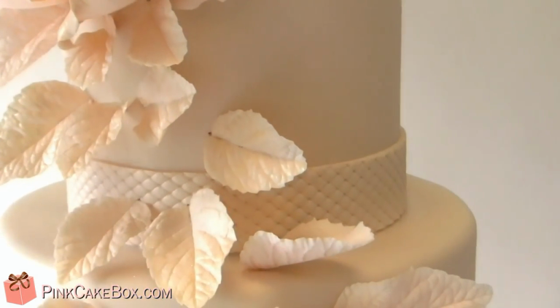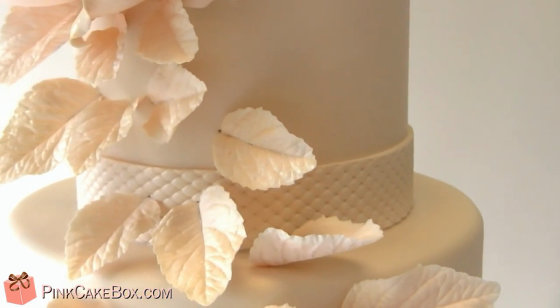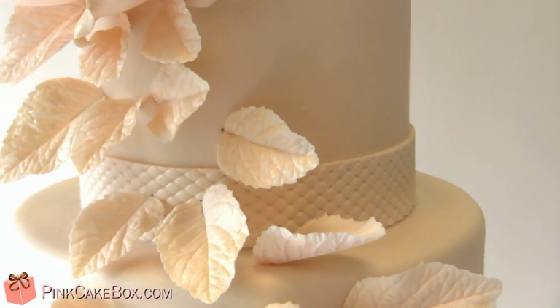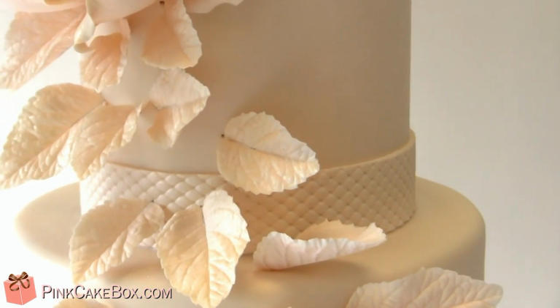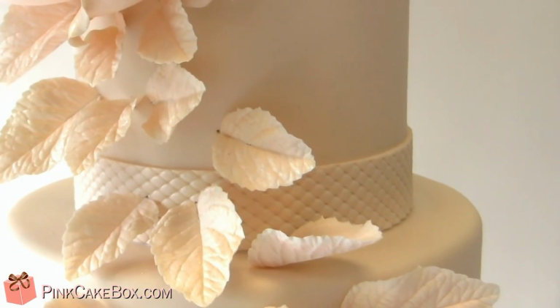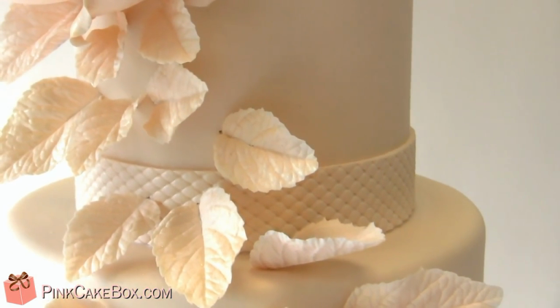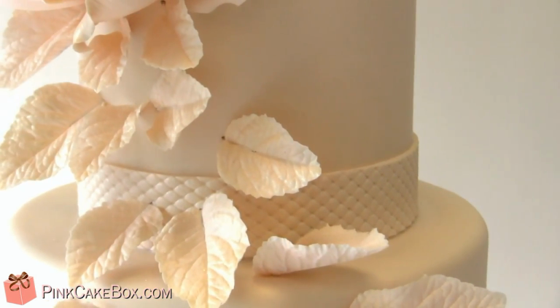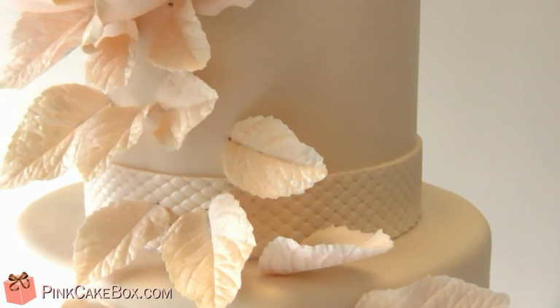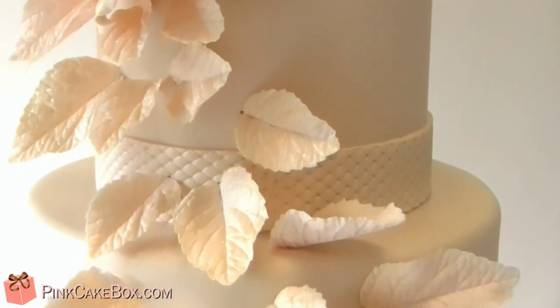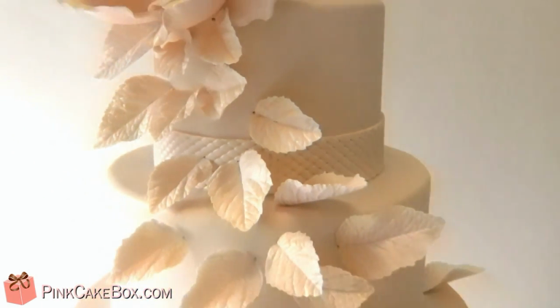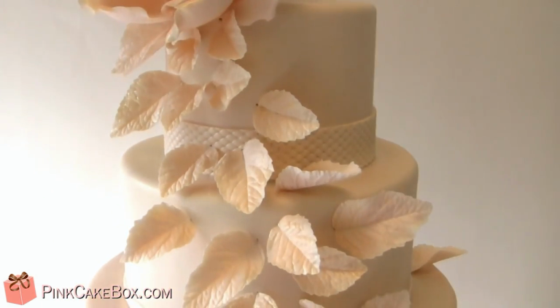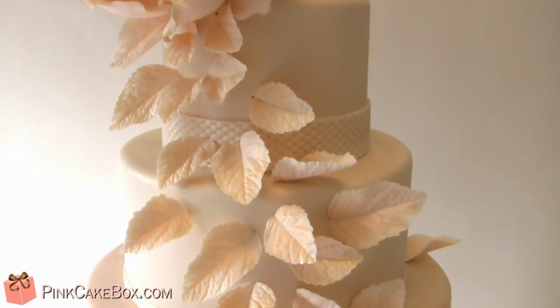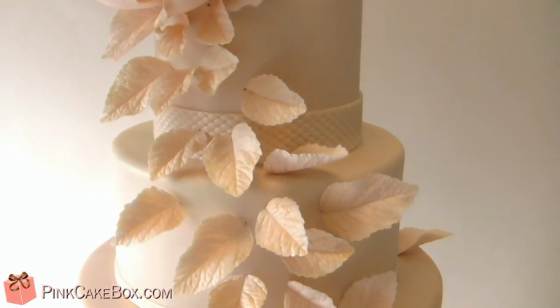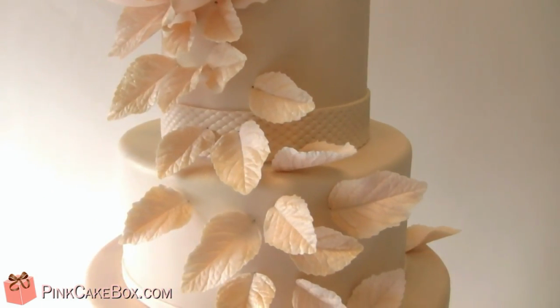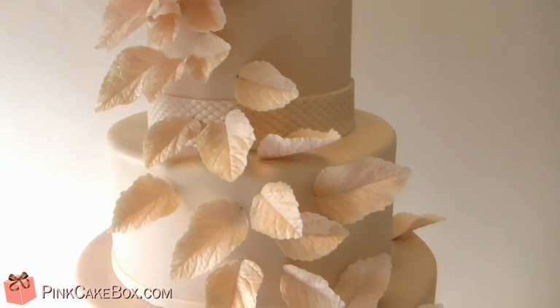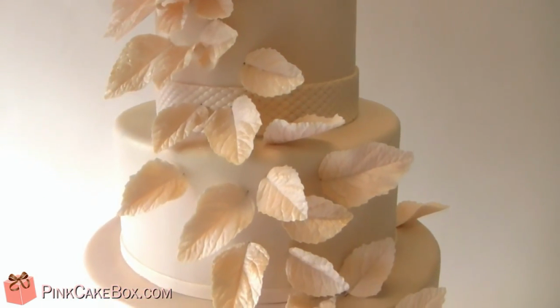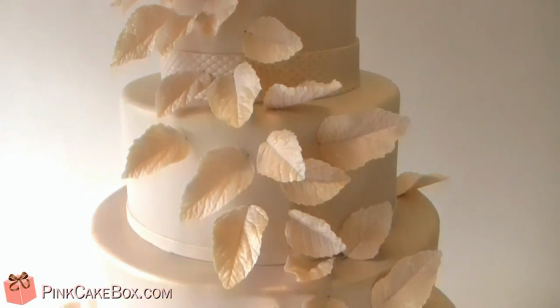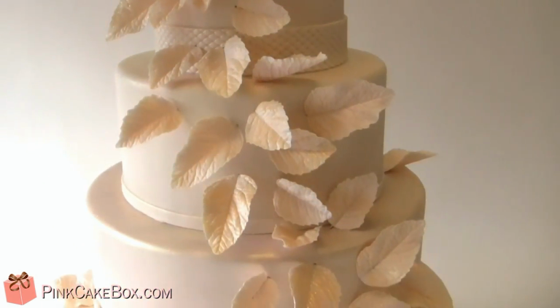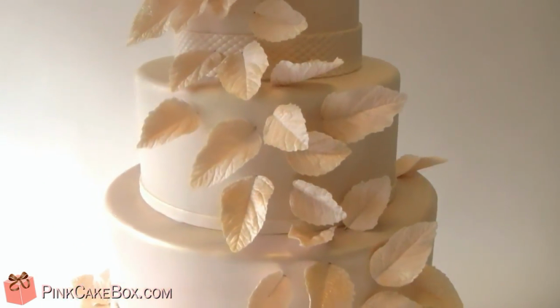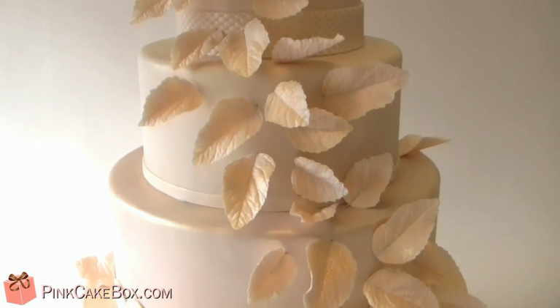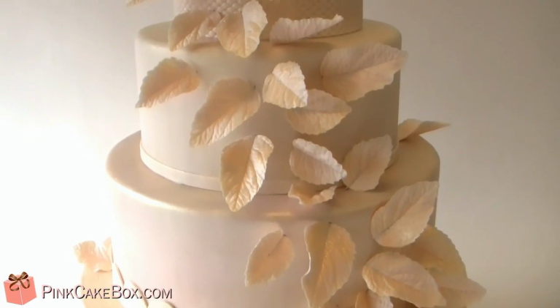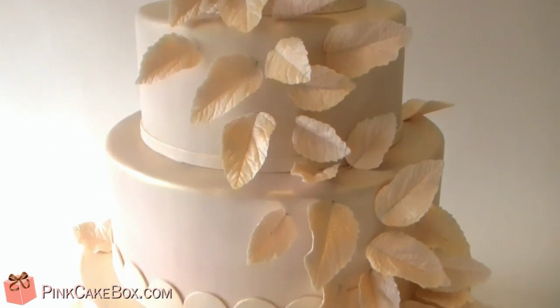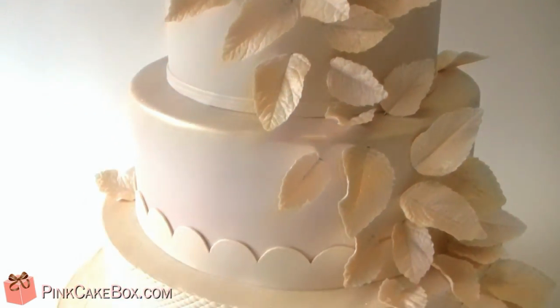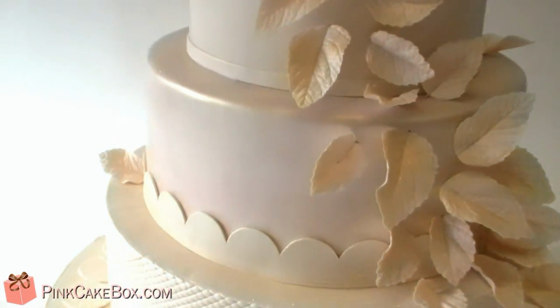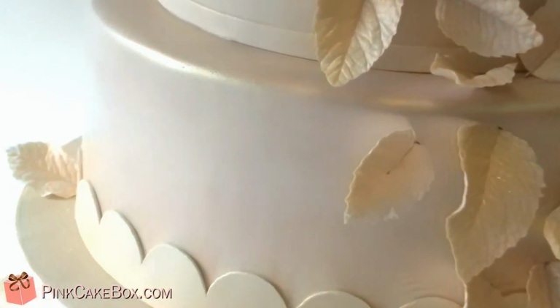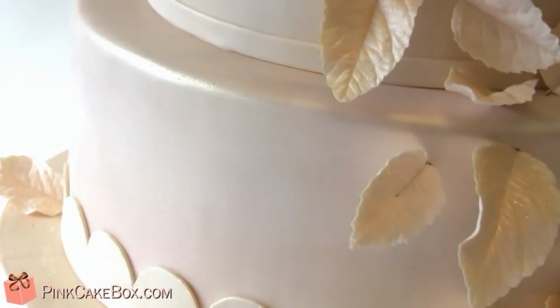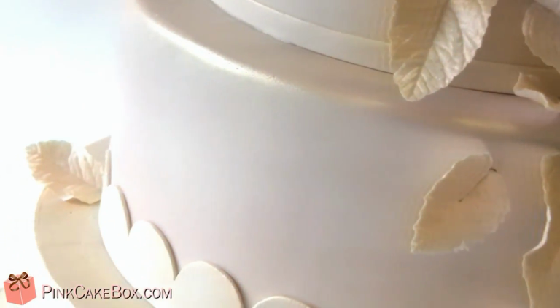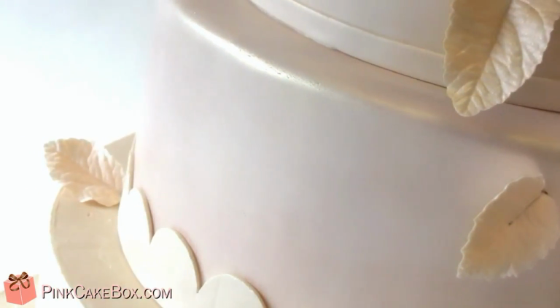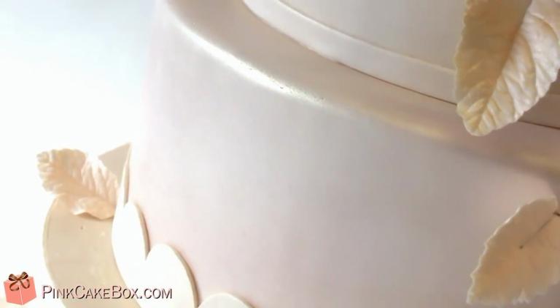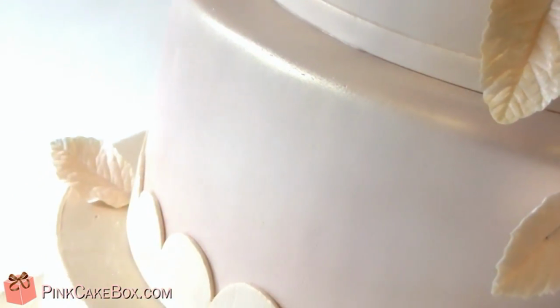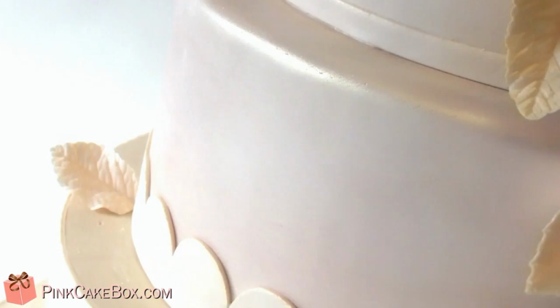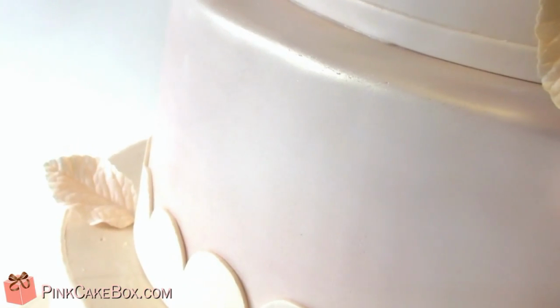We have some quilting texture here and then leaves, so it's sort of a different take on a fall cake. This part we did really shimmery — you can see it in the video.